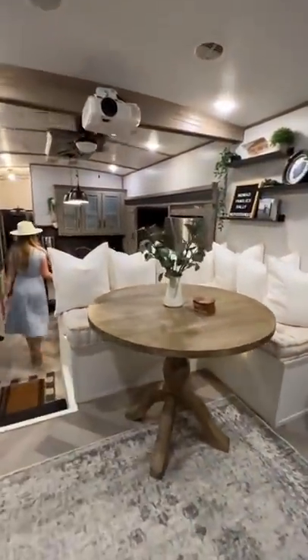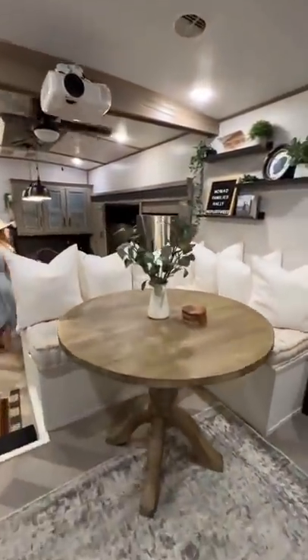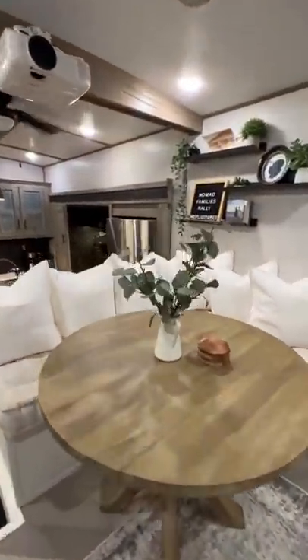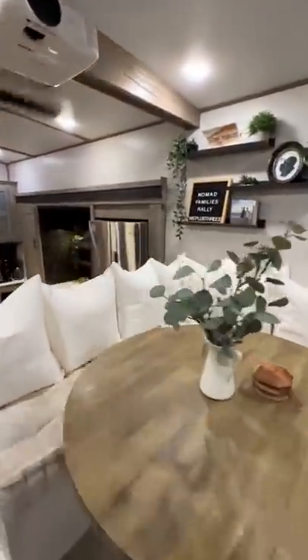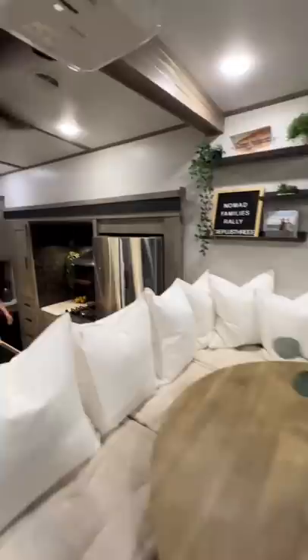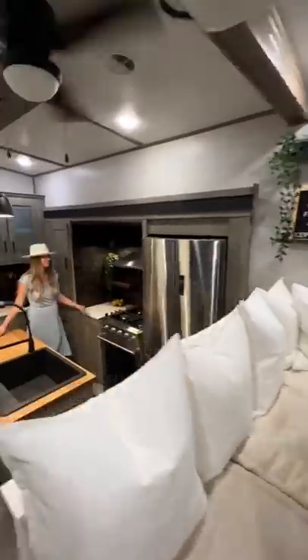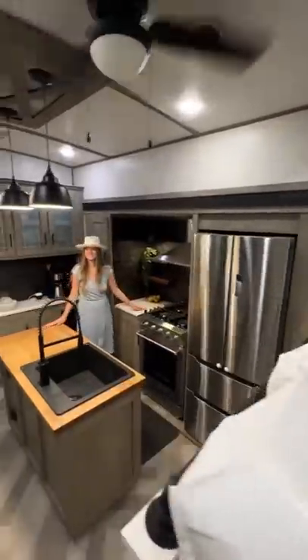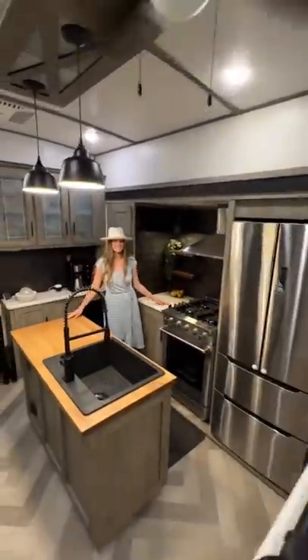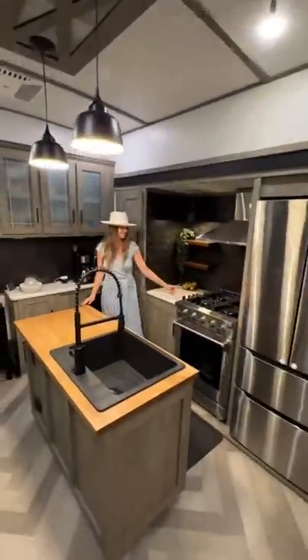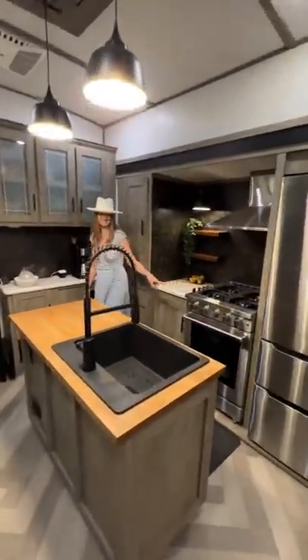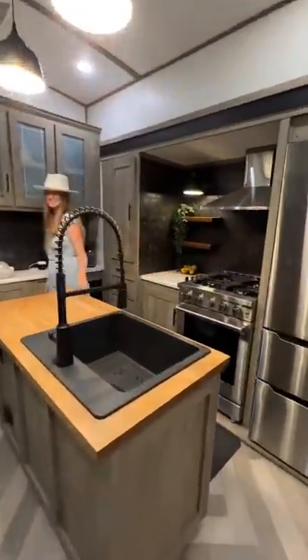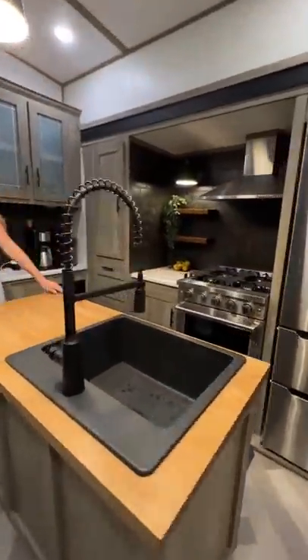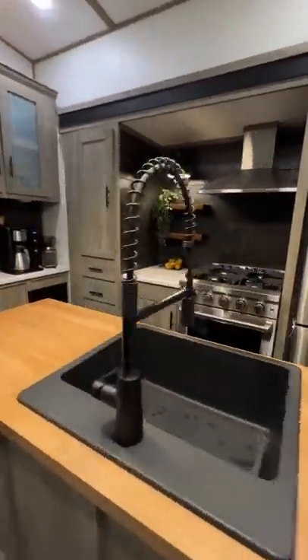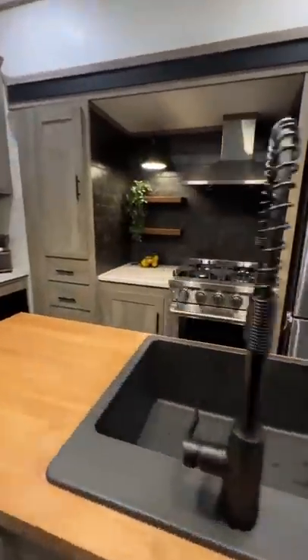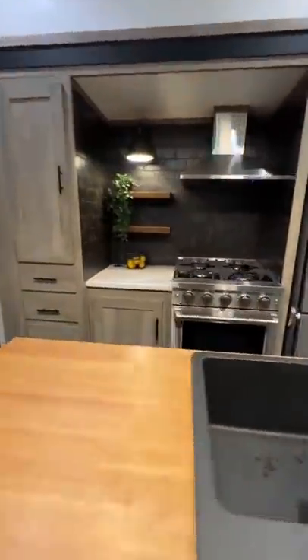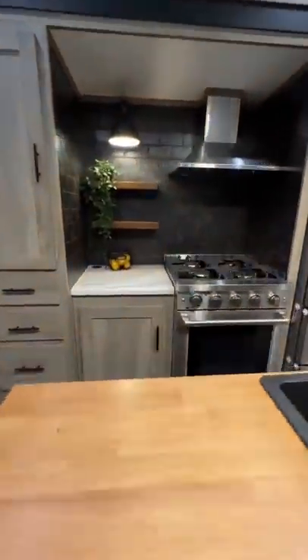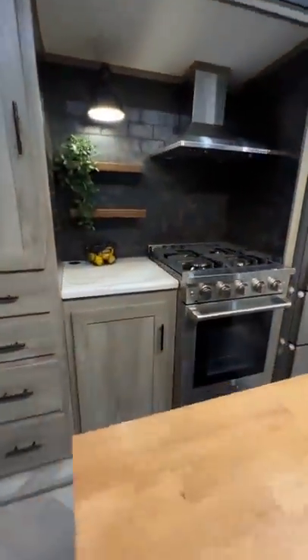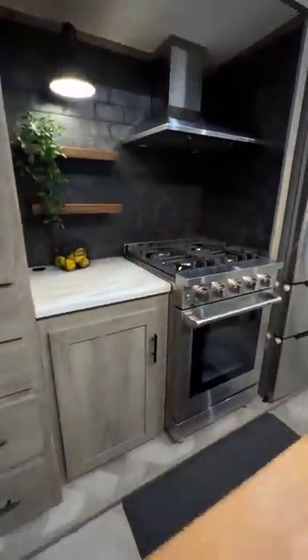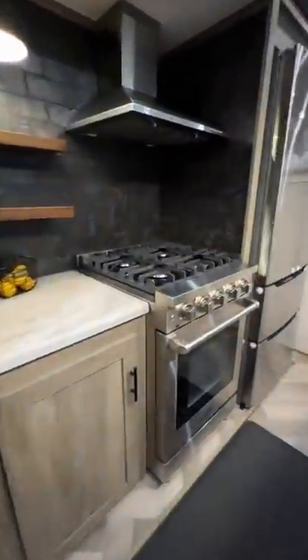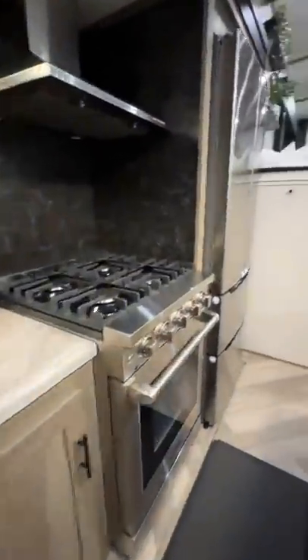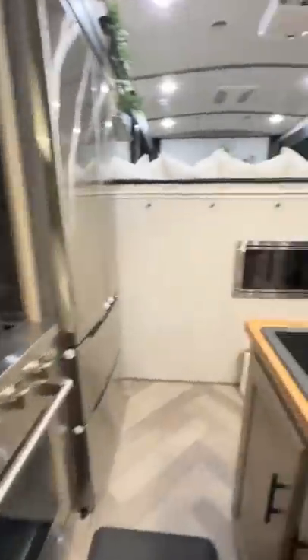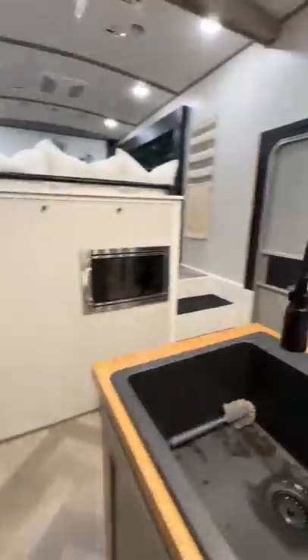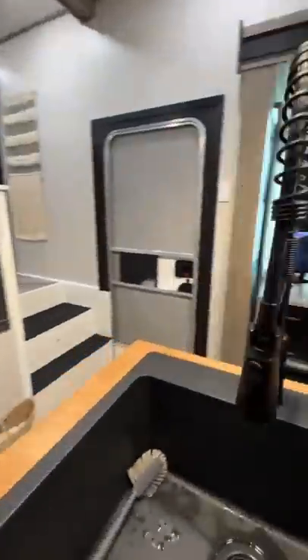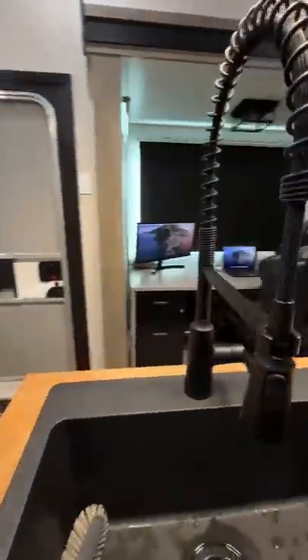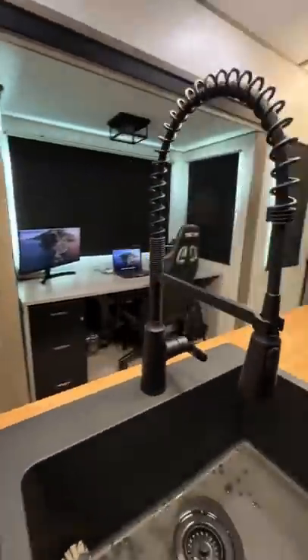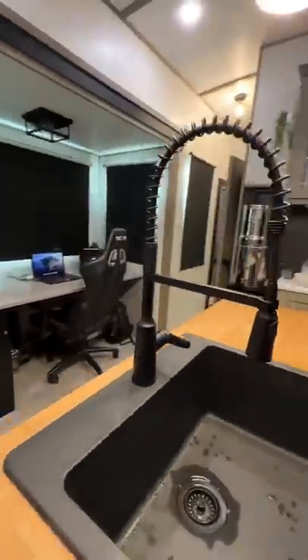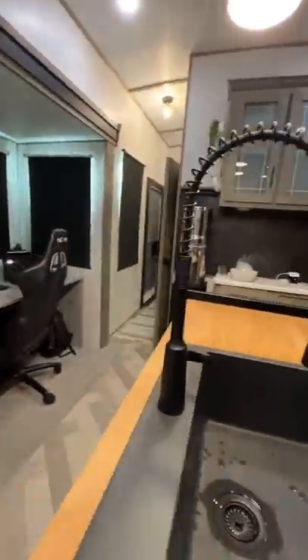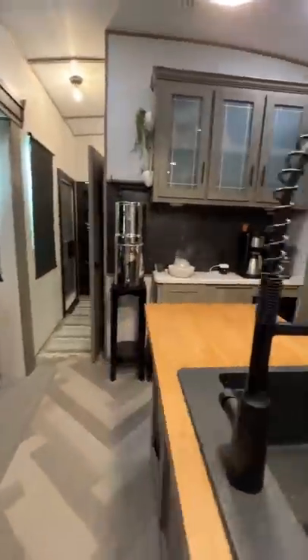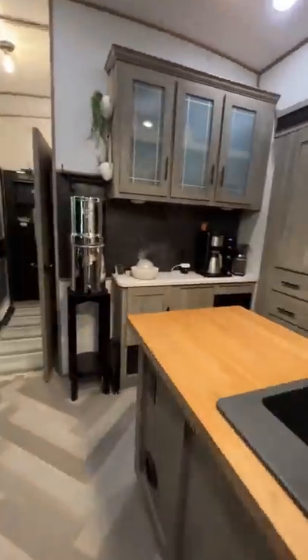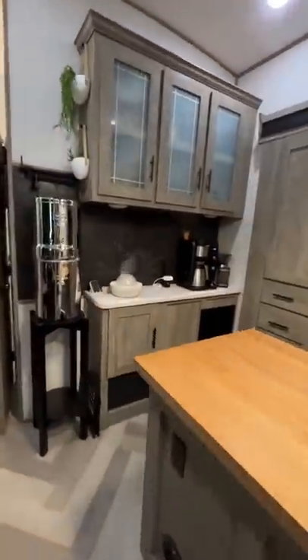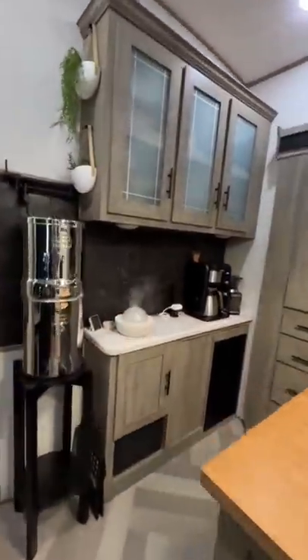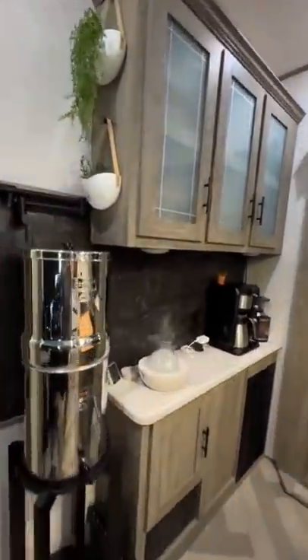When you walk downstairs to the kitchen, you can see that we redid the island with a butcher block and drop-in sink. We installed a residential oven, a vena hood, and replaced the backsplash. We also added a pot filler to fill up our Berkey easier.